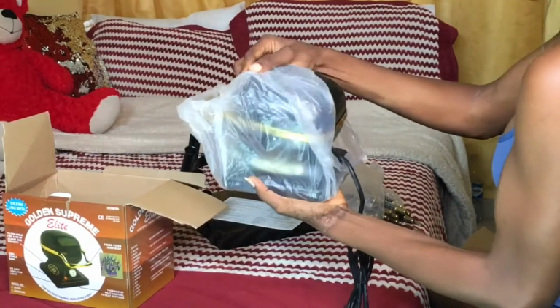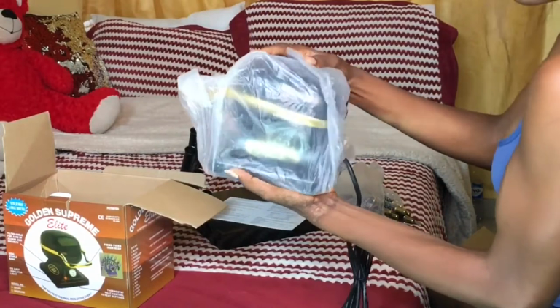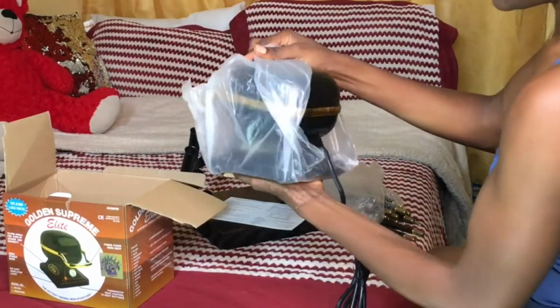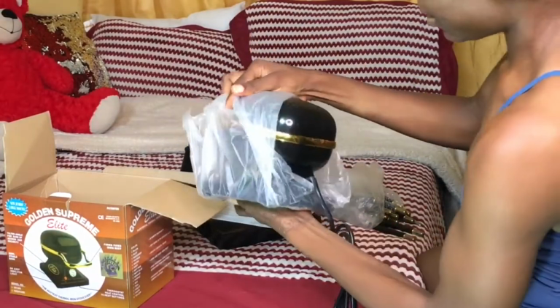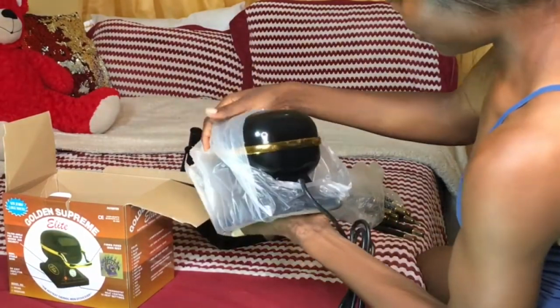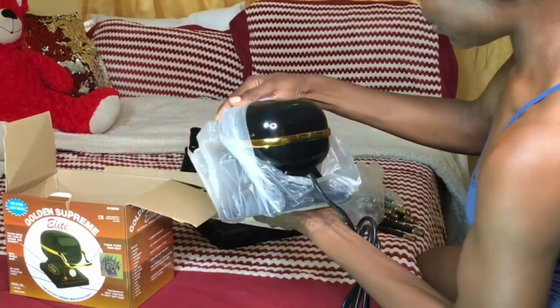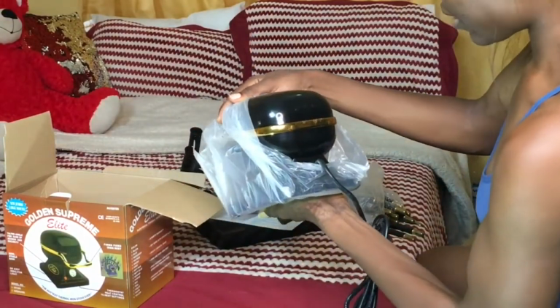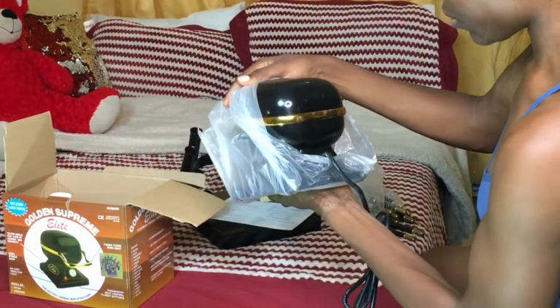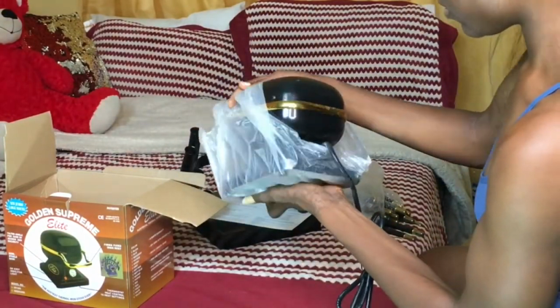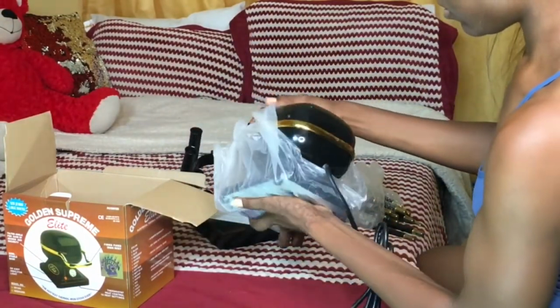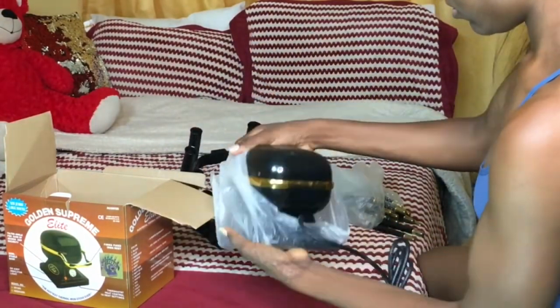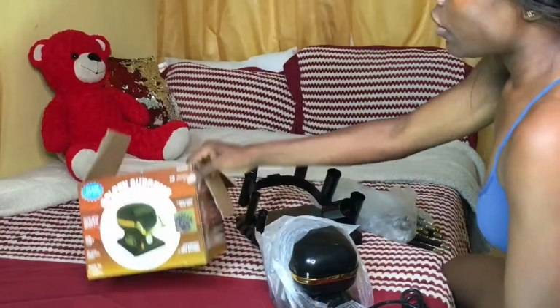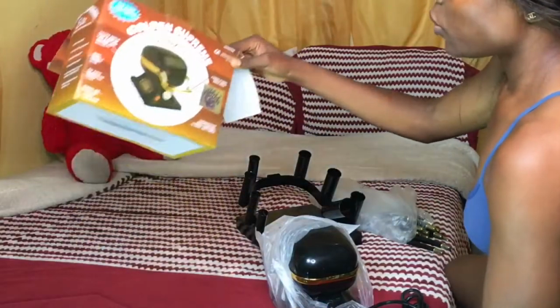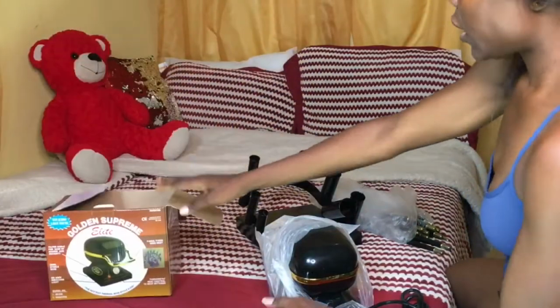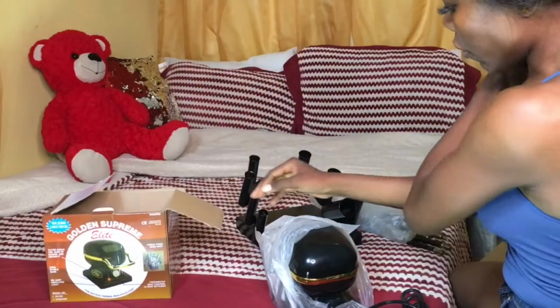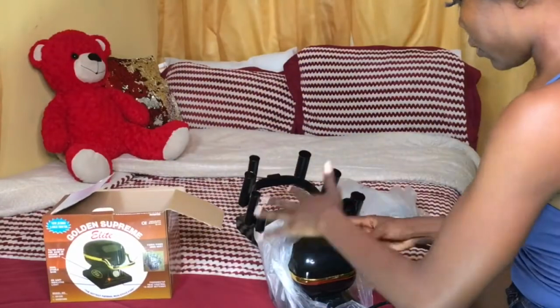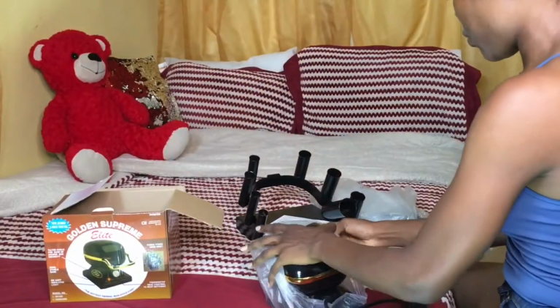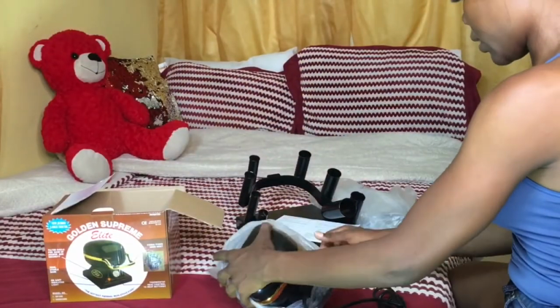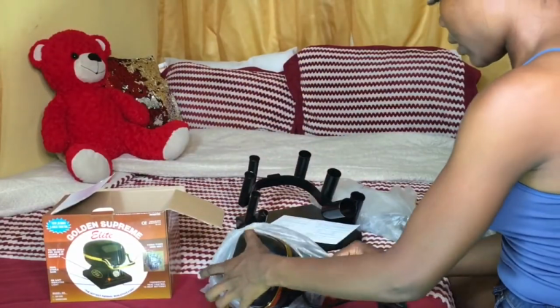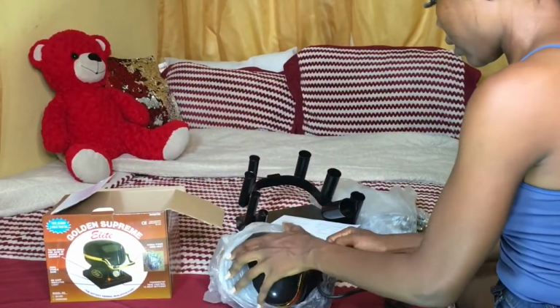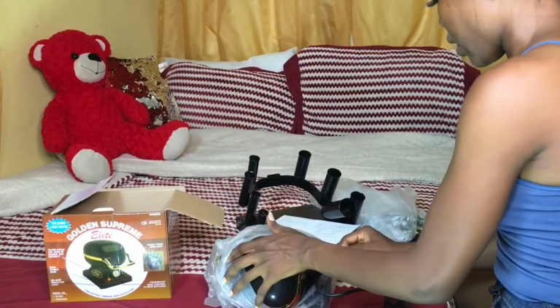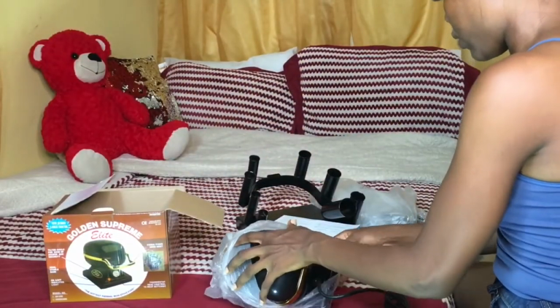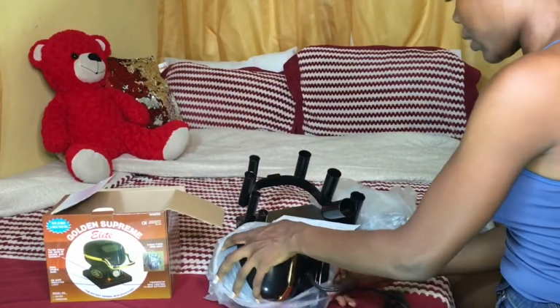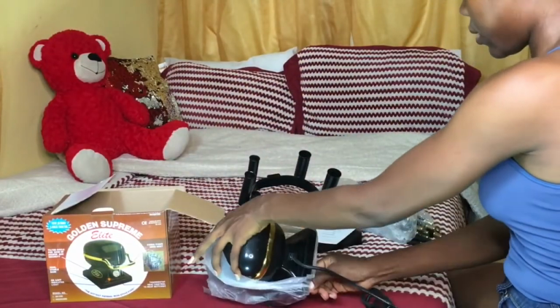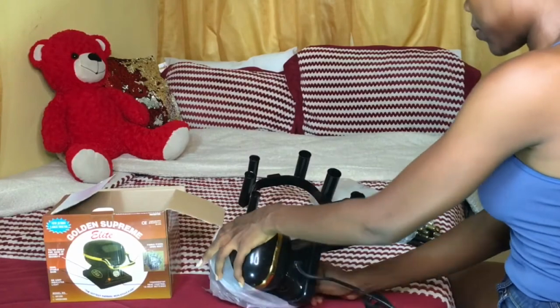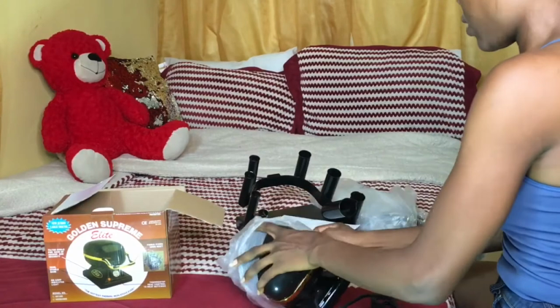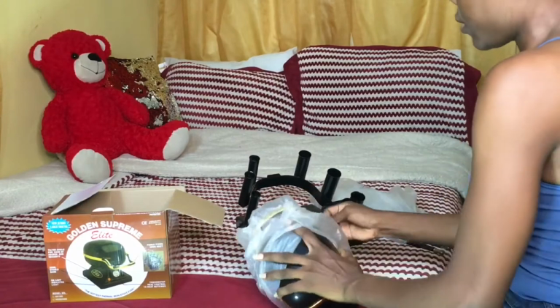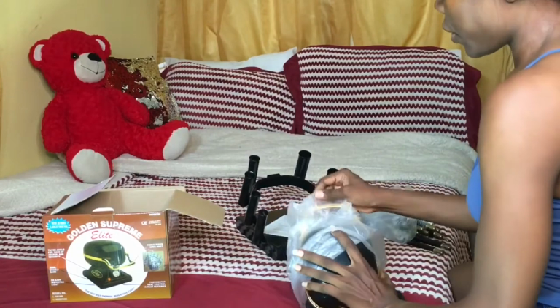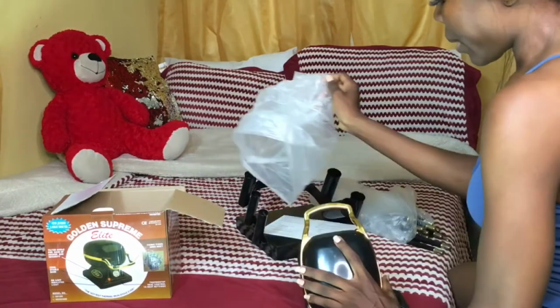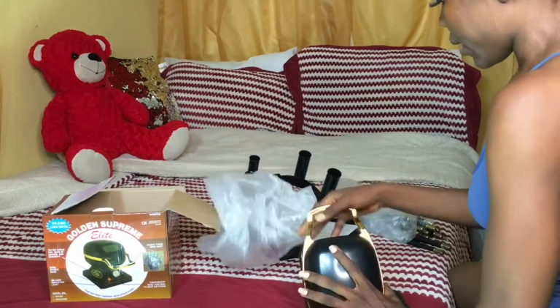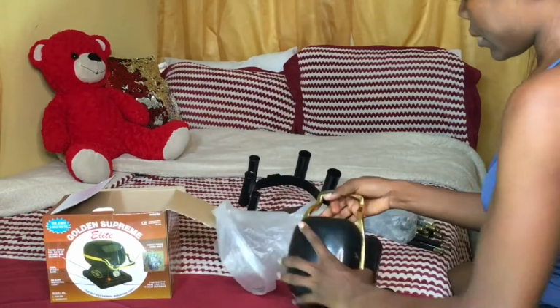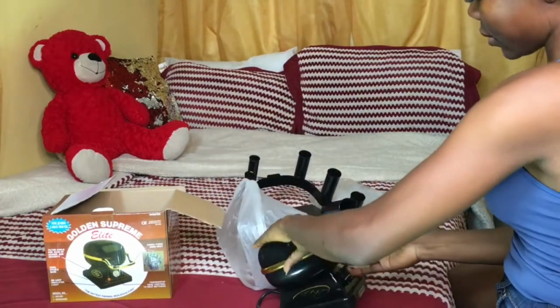Seriously guys, I don't understand this. Let me just take this off now and open it to see what's inside. Sorry for the dog barking — it's late.